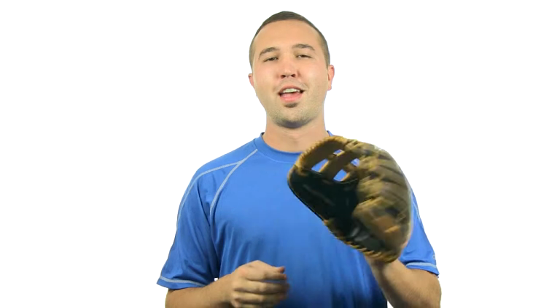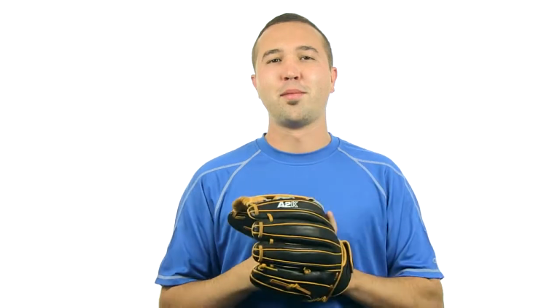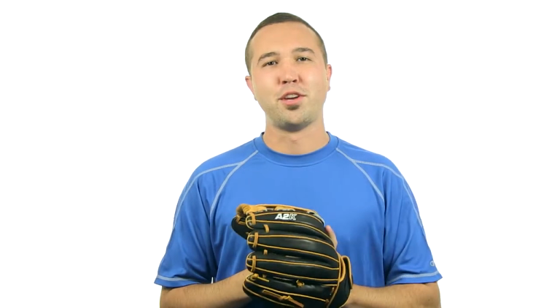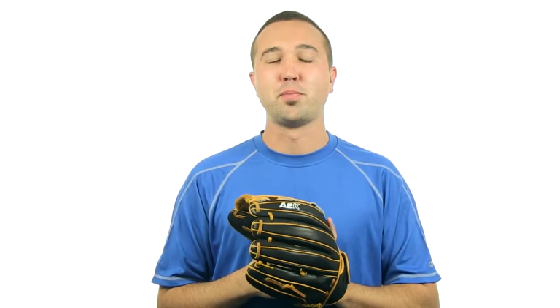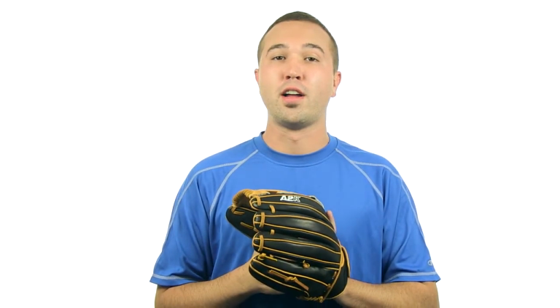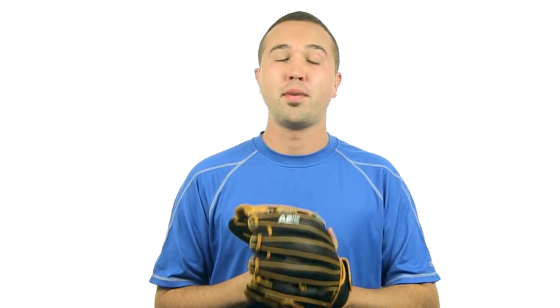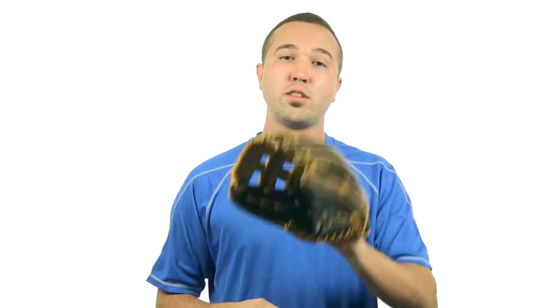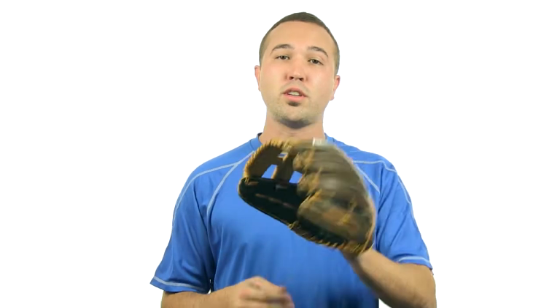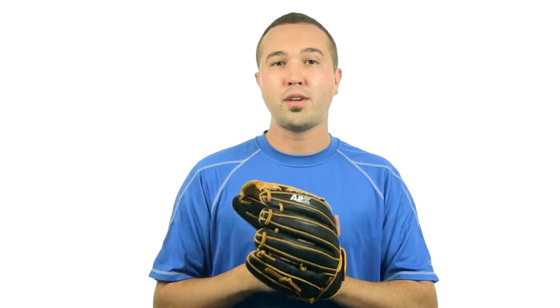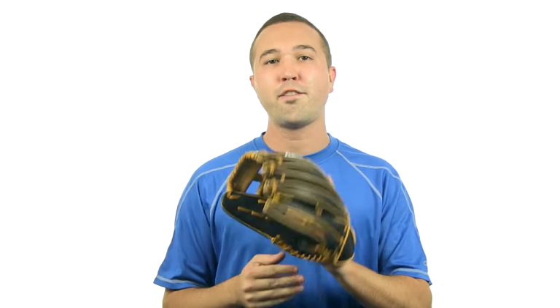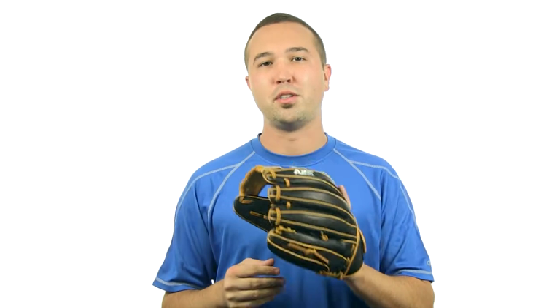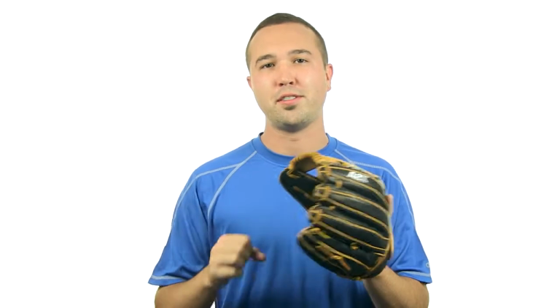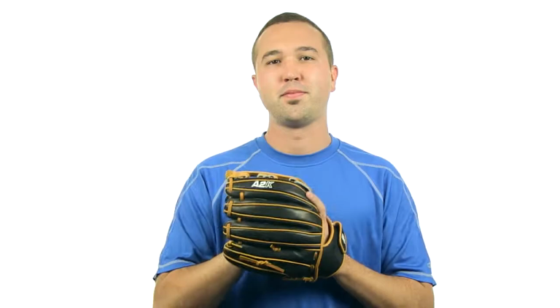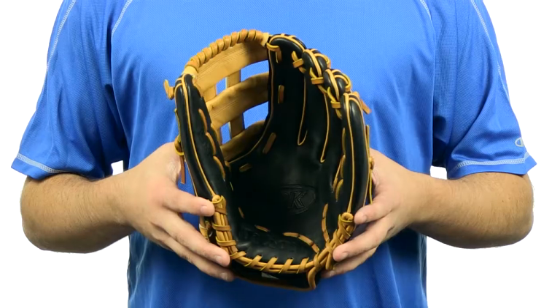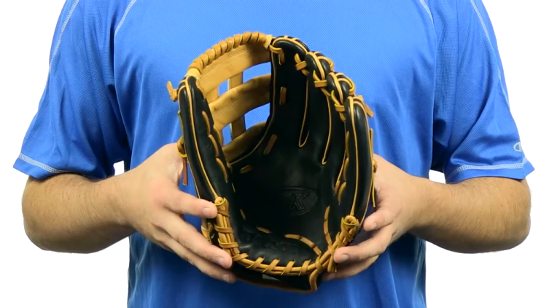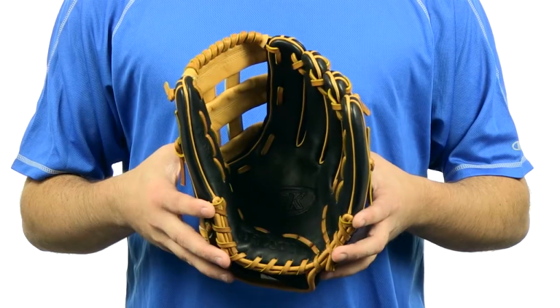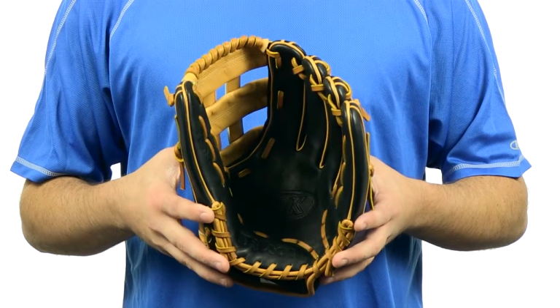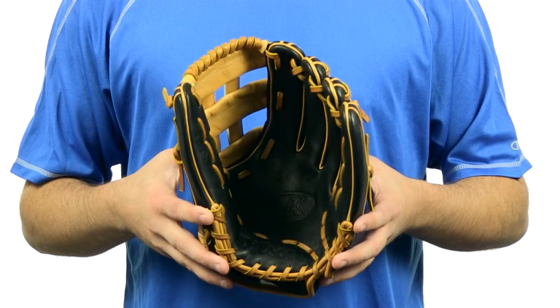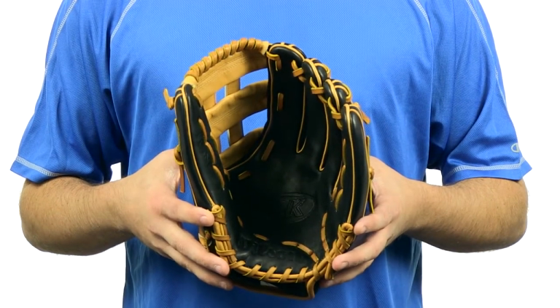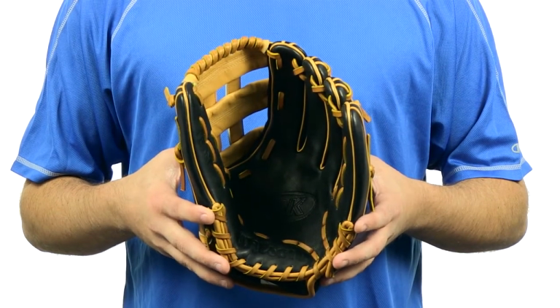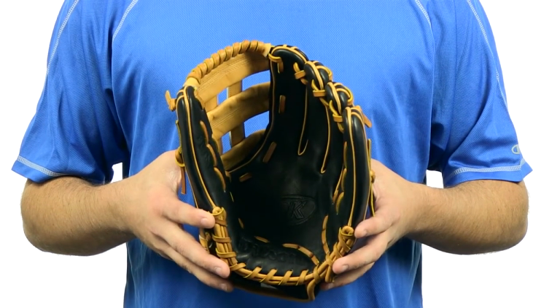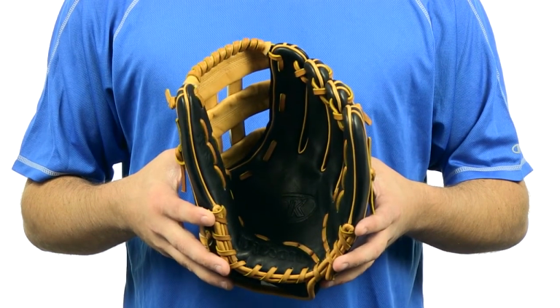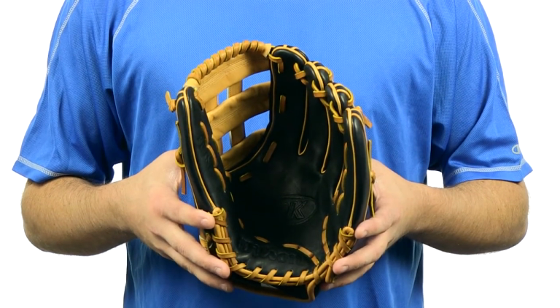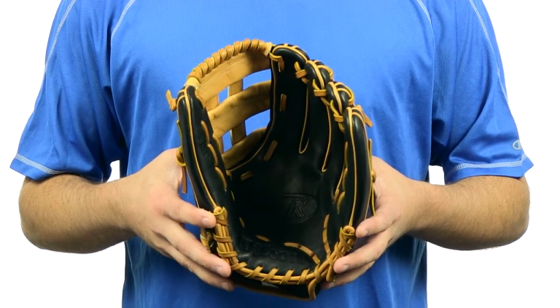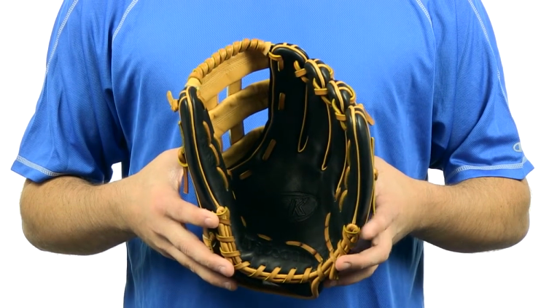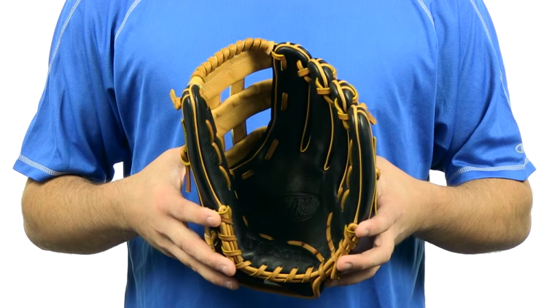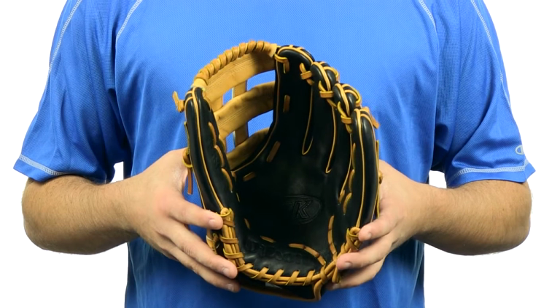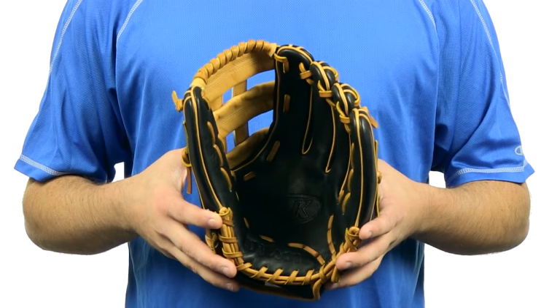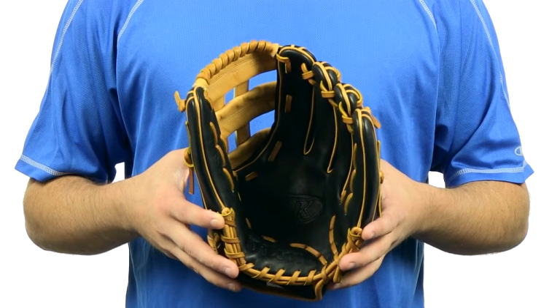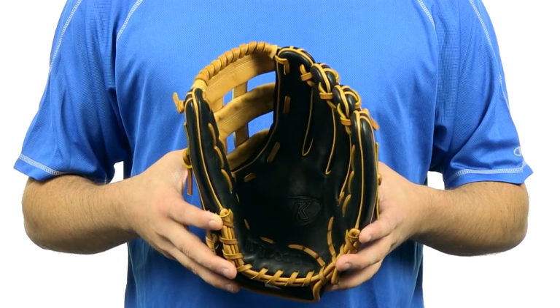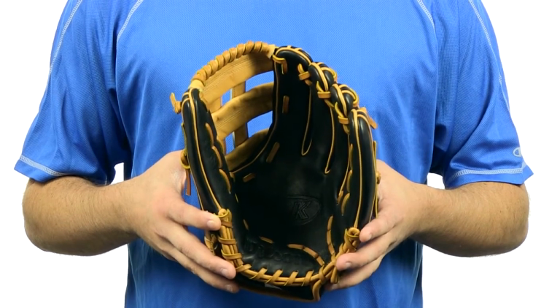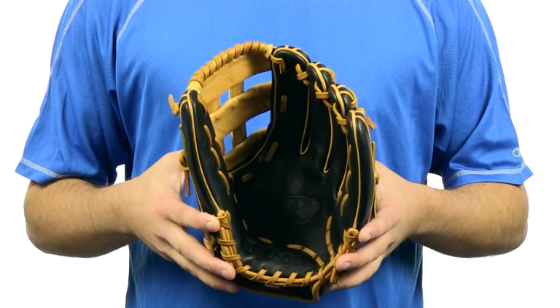Hey, what's up guys, I'm Jake from JustBallGloves.com and this is the Wilson A2K Fast Pitch Series. These Wilson A2K Fast Pitch gloves were designed for the elite fast pitch player, developed with a focus on durability and a super fast break in.